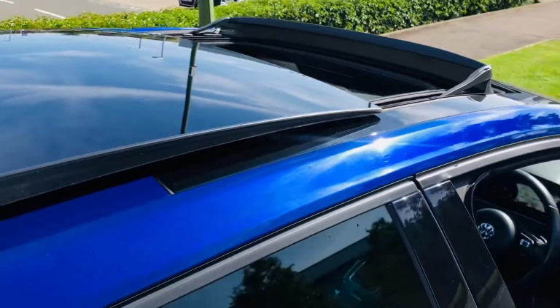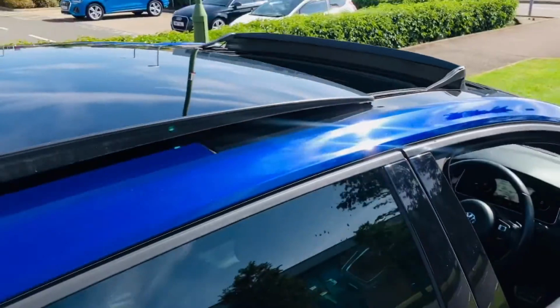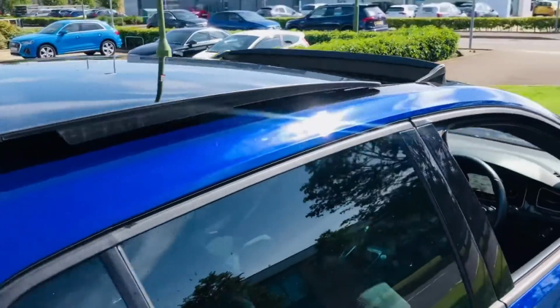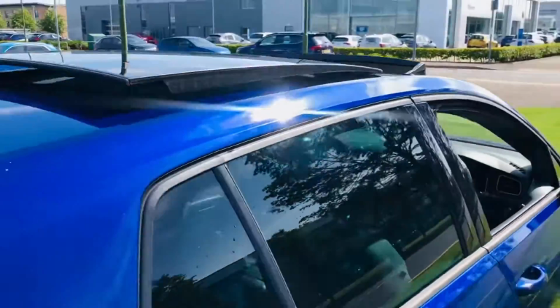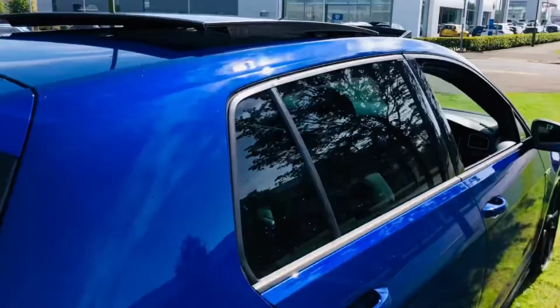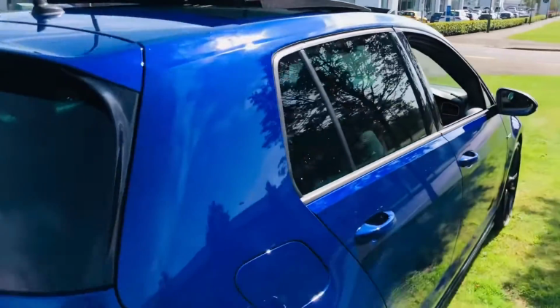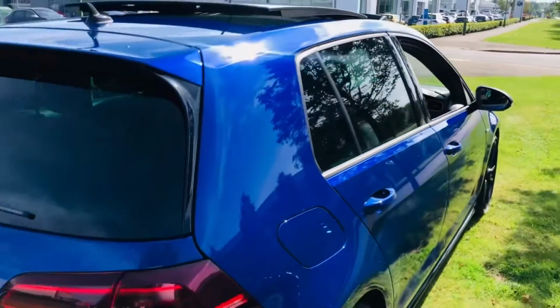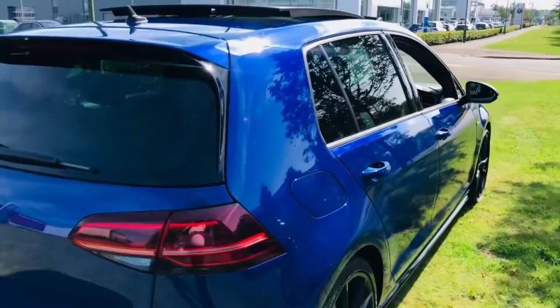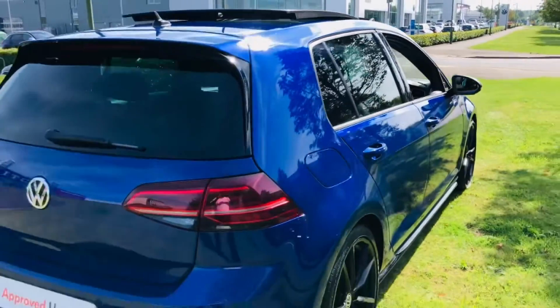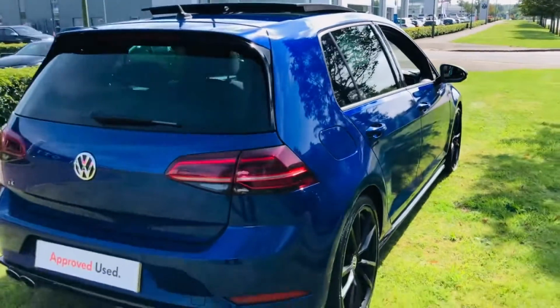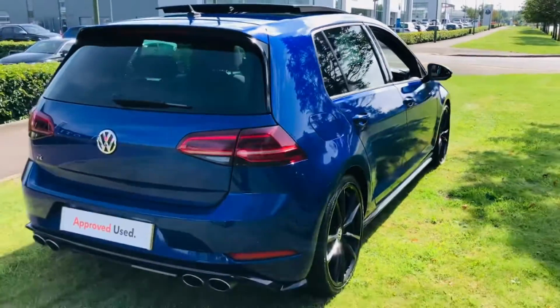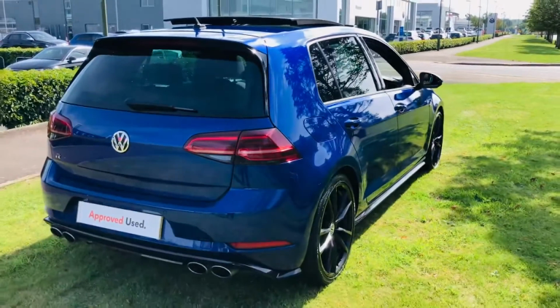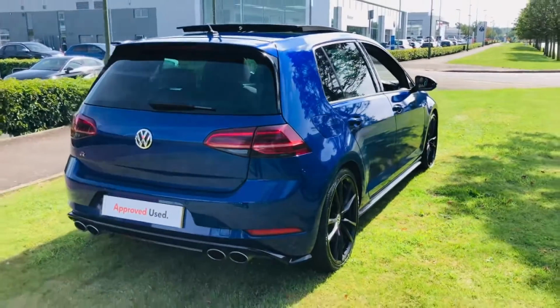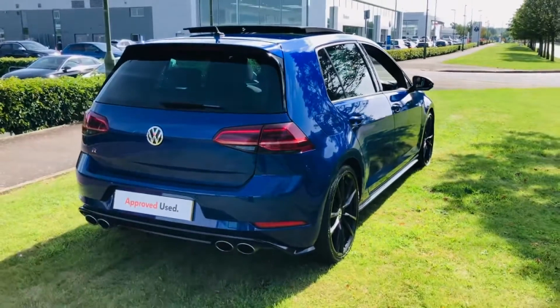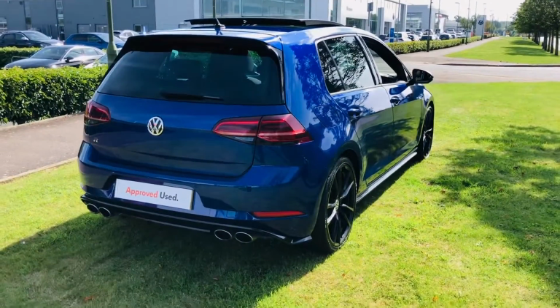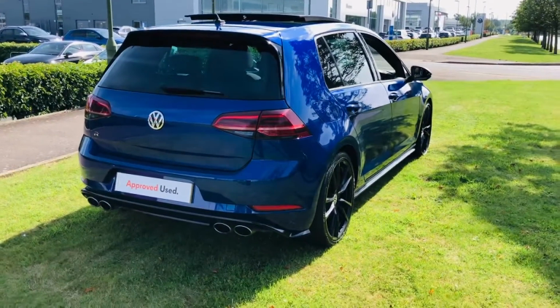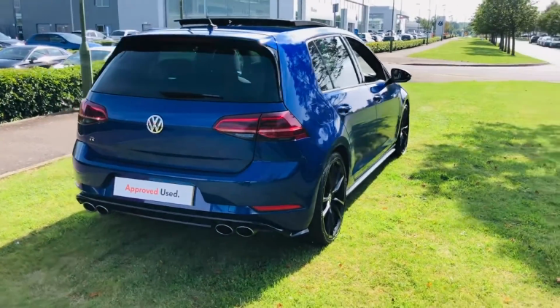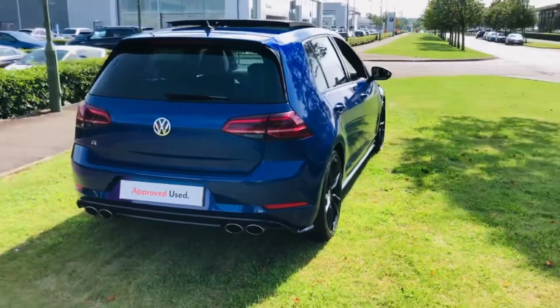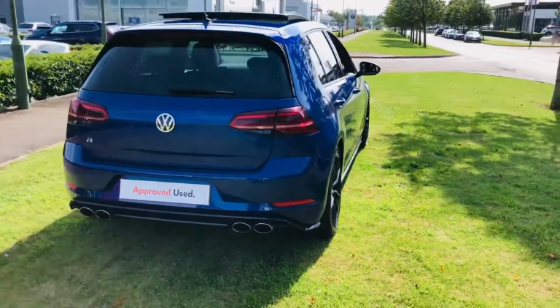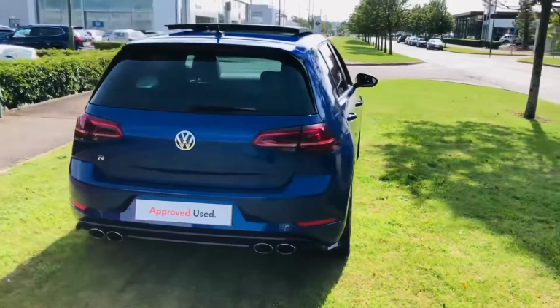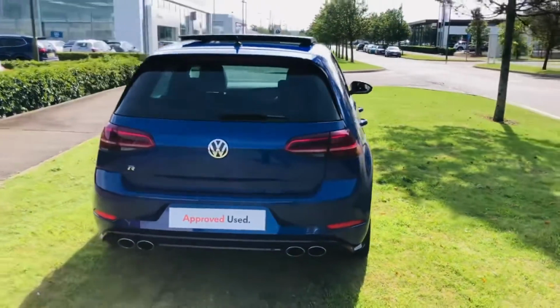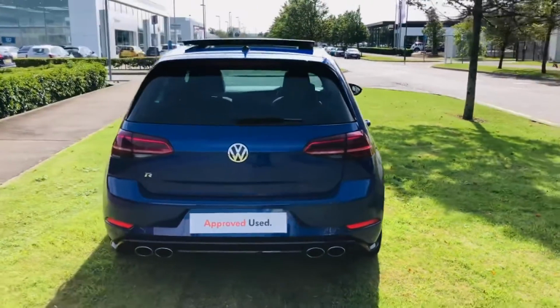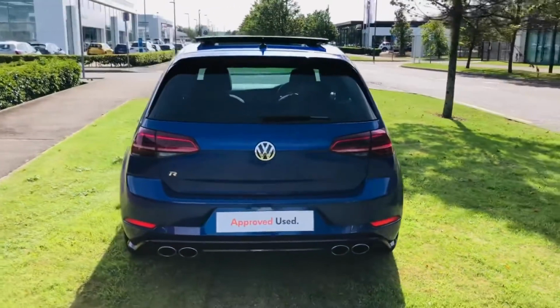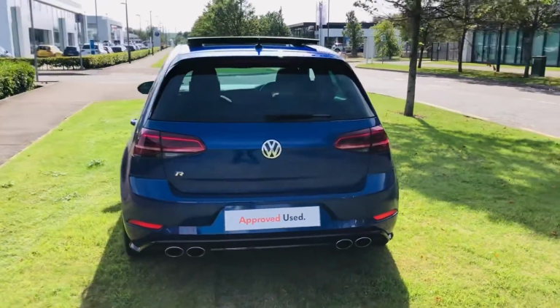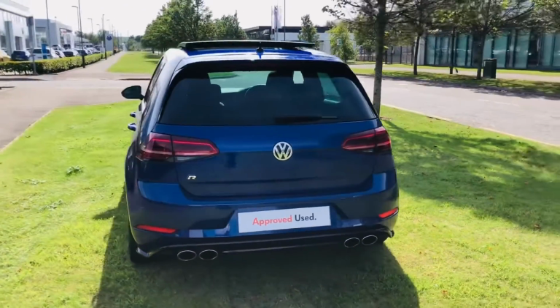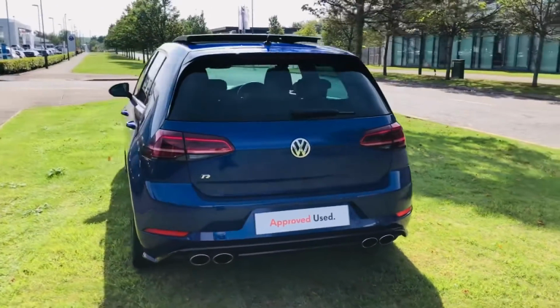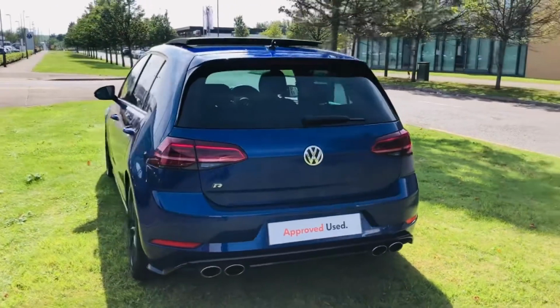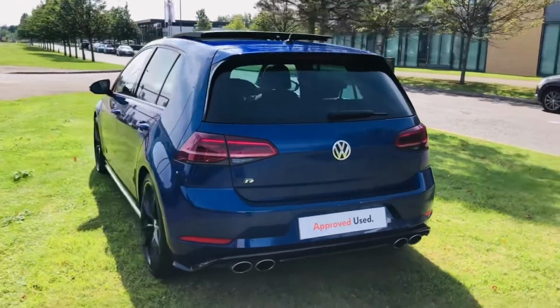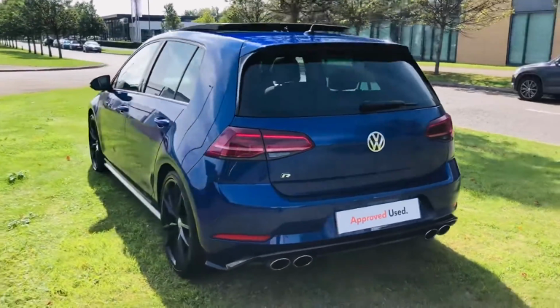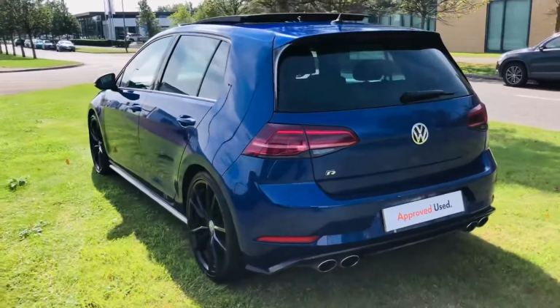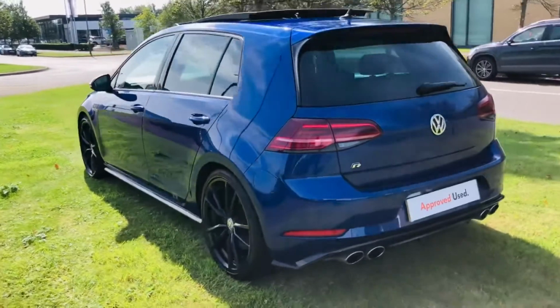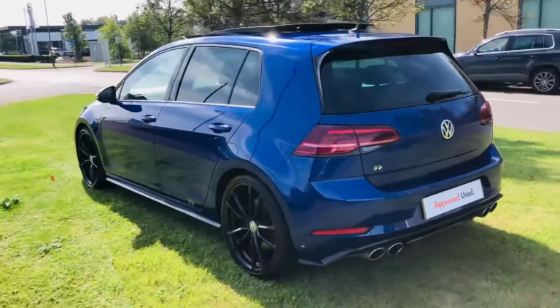Options fitted to this car include the 19-inch Pretoria alloy wheels, electric glass sunroof, and Dynaudio sound system. Please do give the team a call on 0131 348 3210 or drop an email to info@gtiworld.co.uk — we look forward to hearing from you.